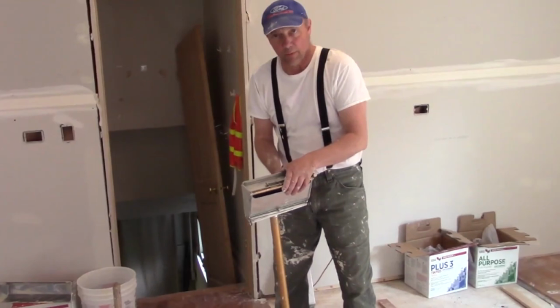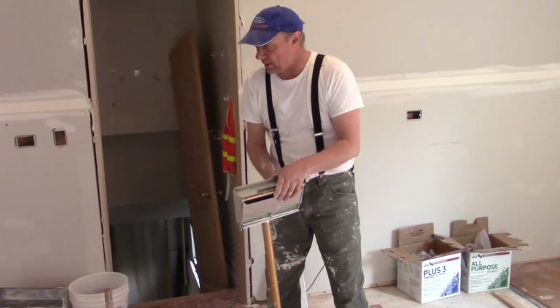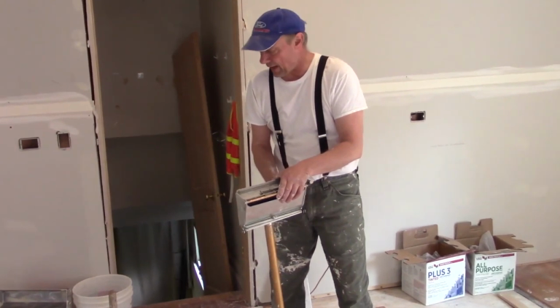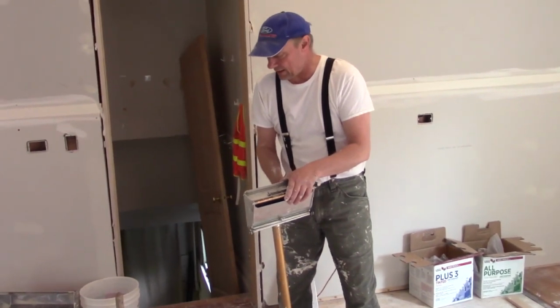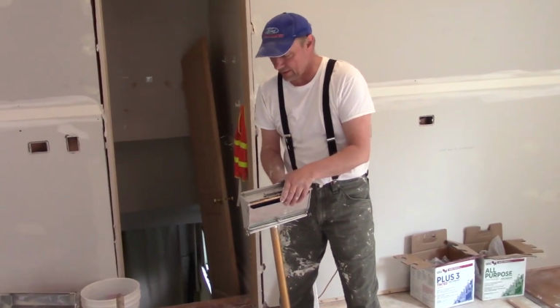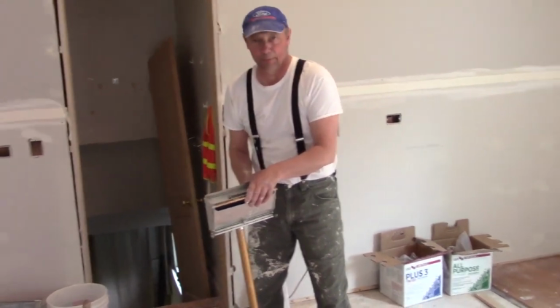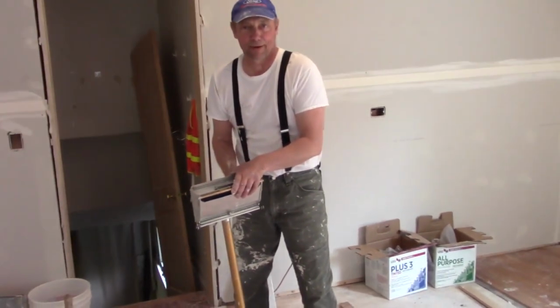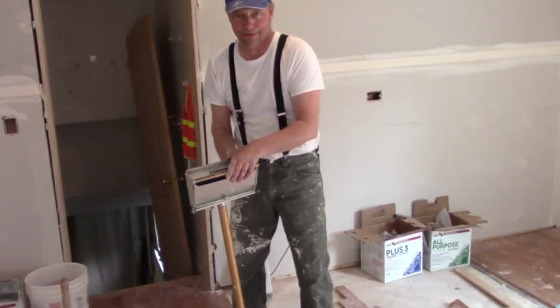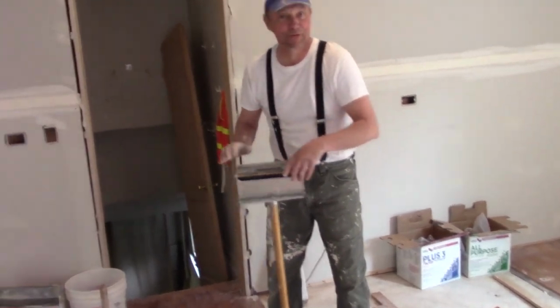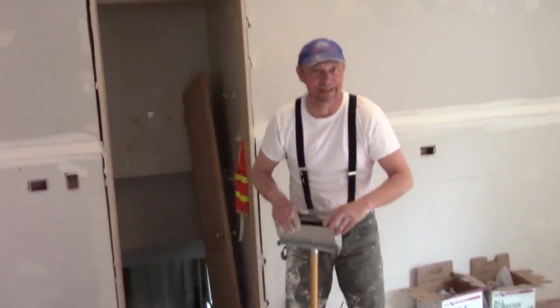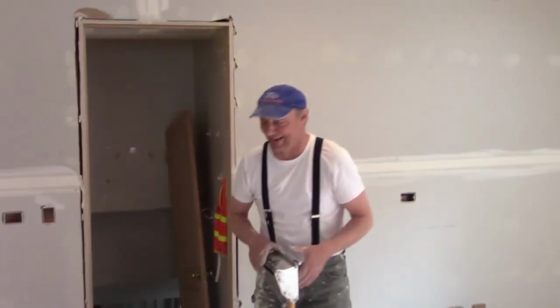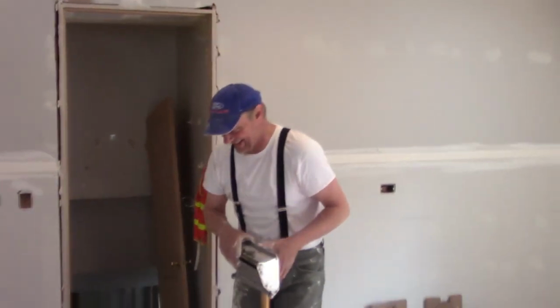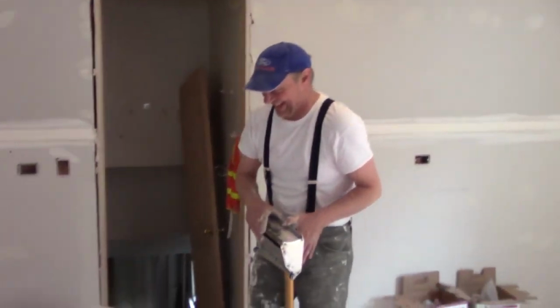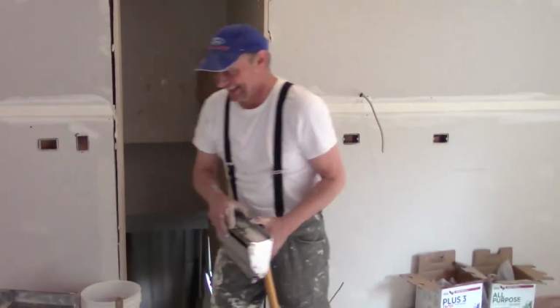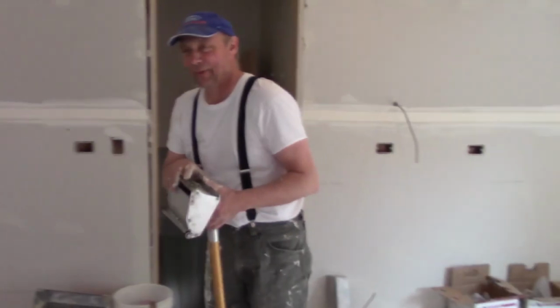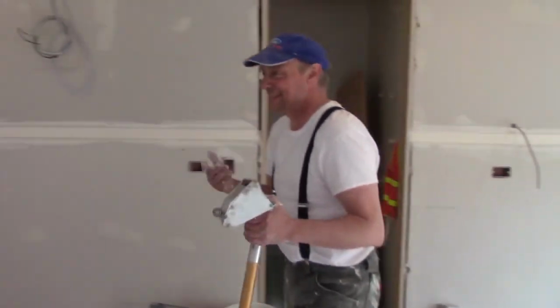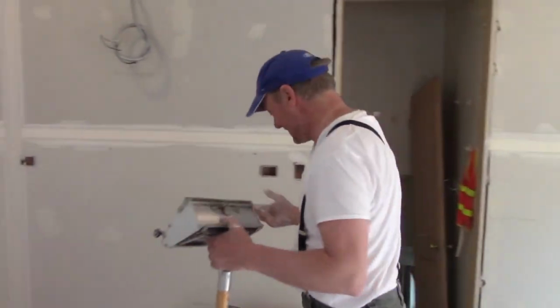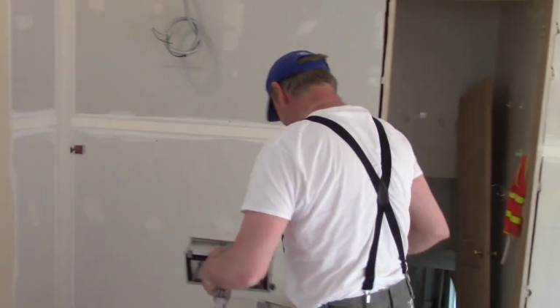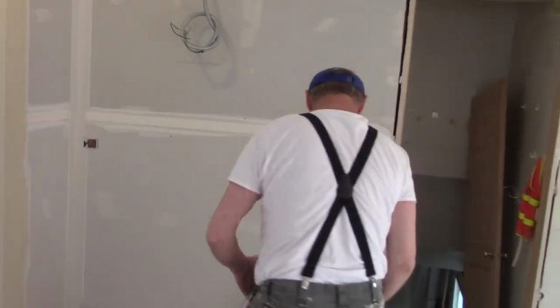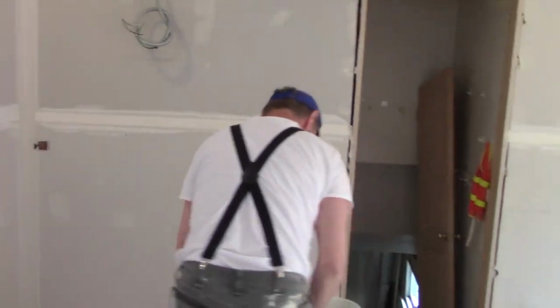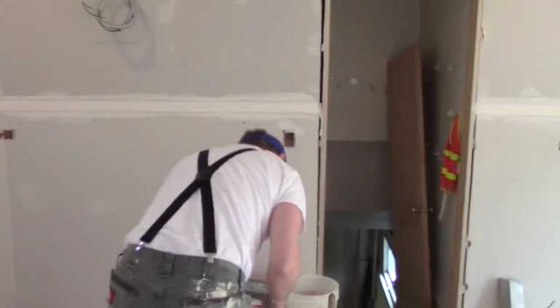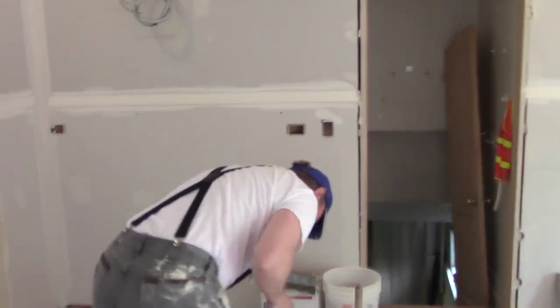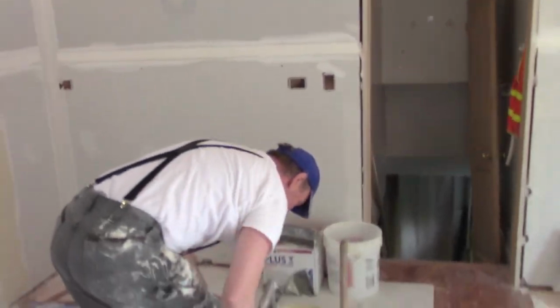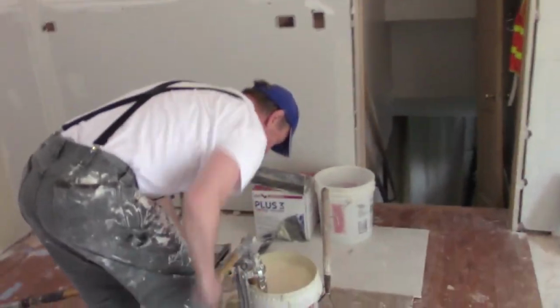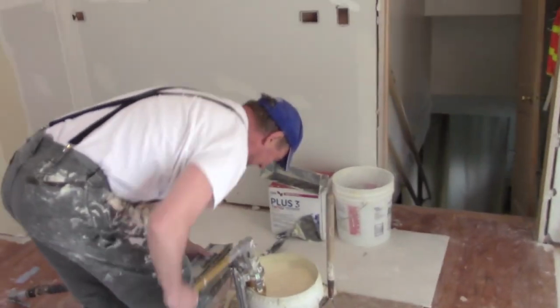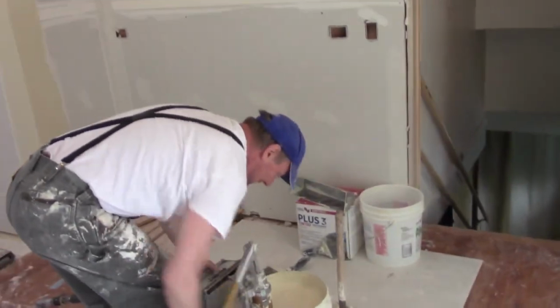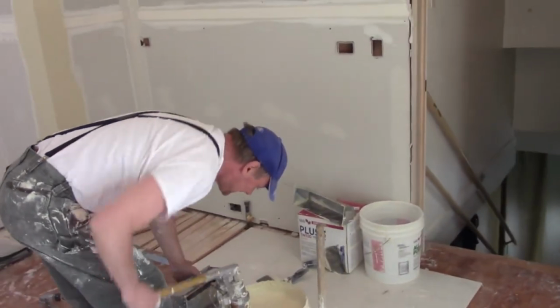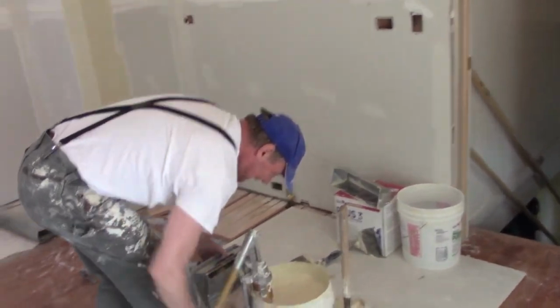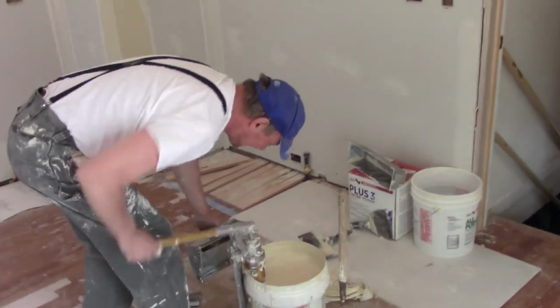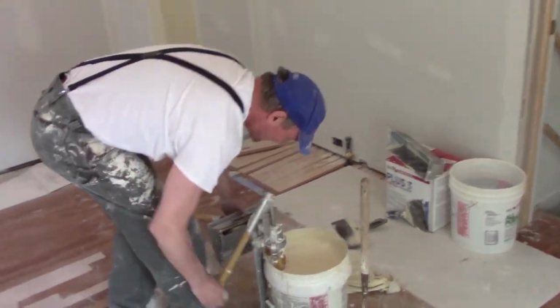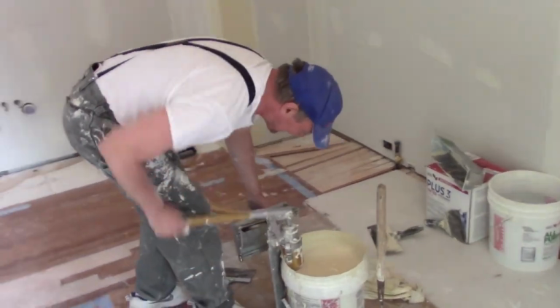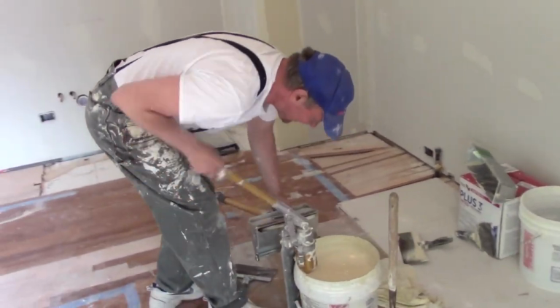Well, welcome back, my friends, to the show that never ends. We just take top, skim, sand, touch it — top, skim, sand, touch it — it just goes on and on and on.